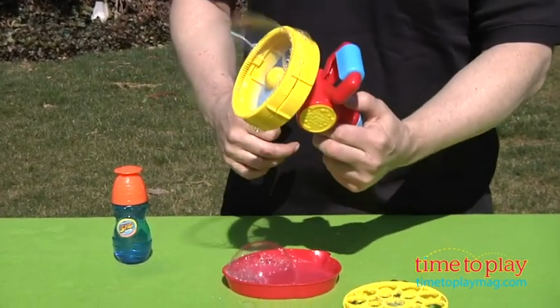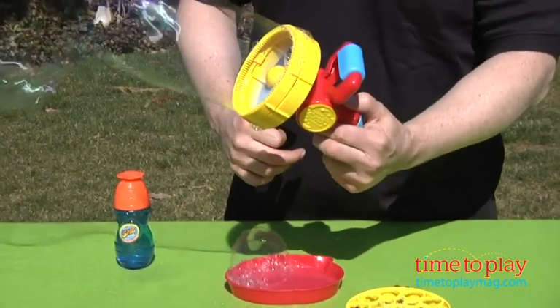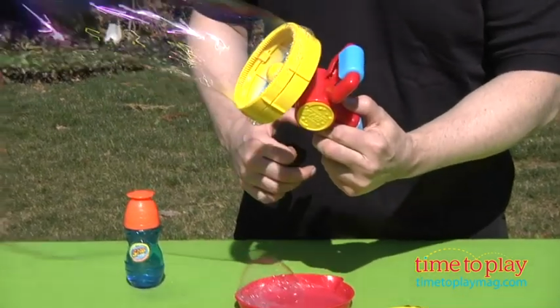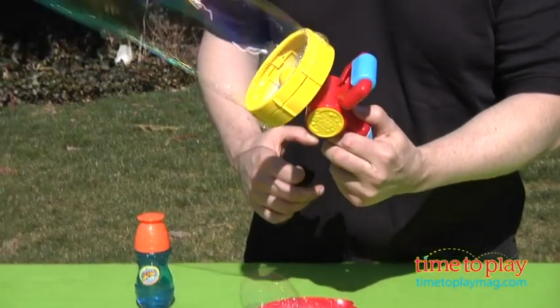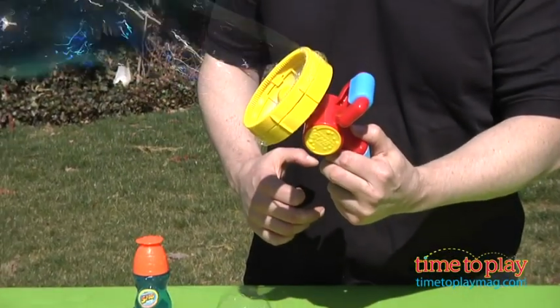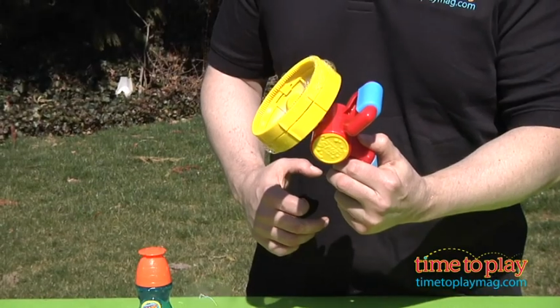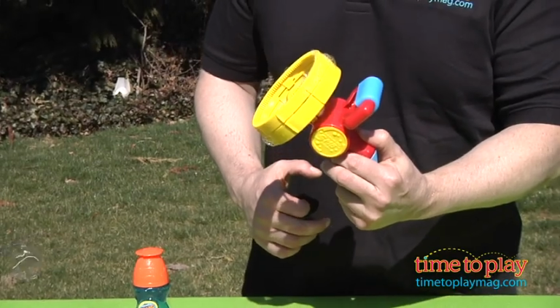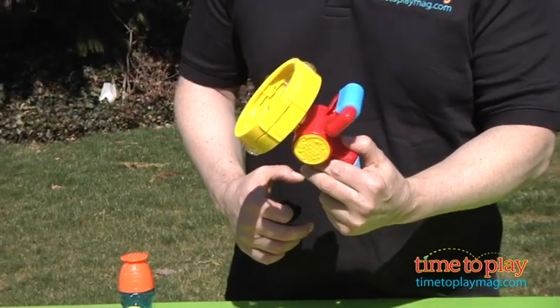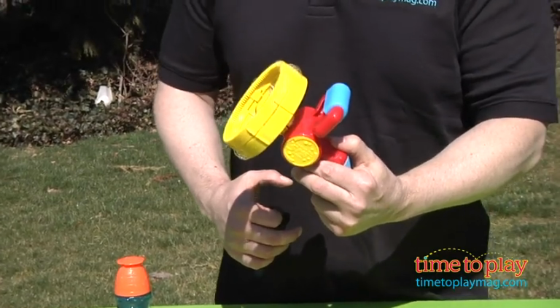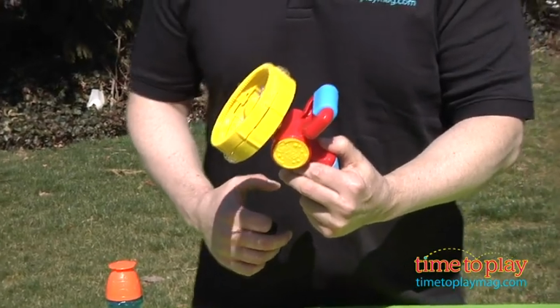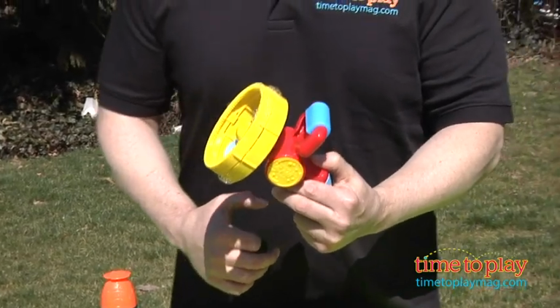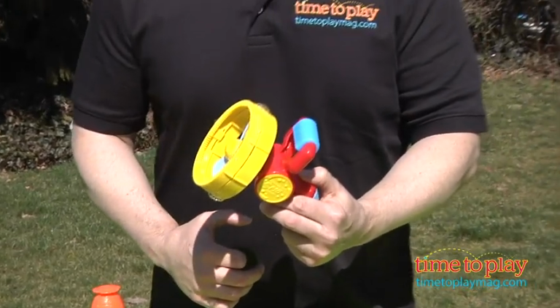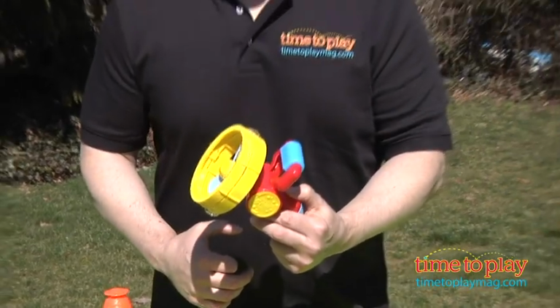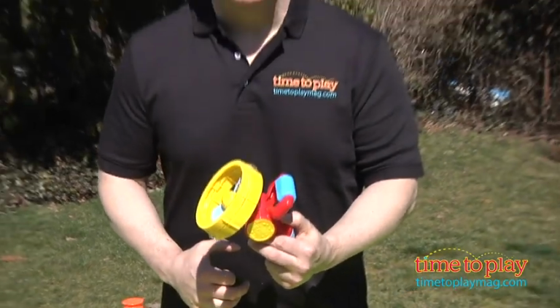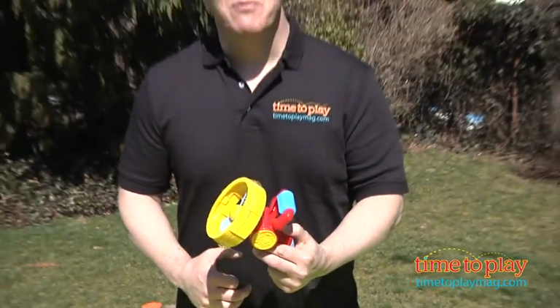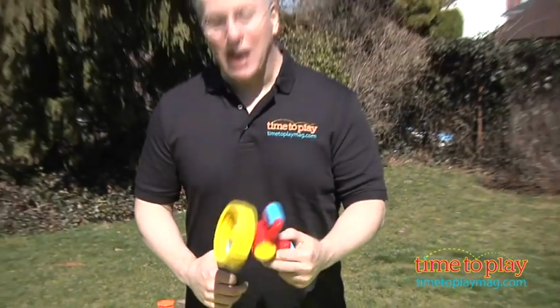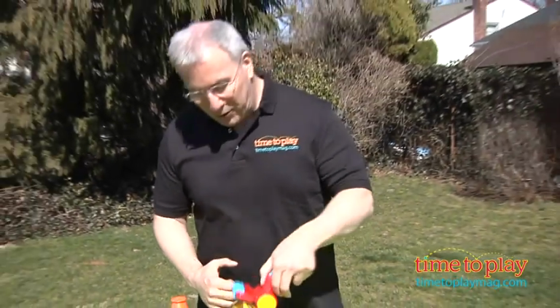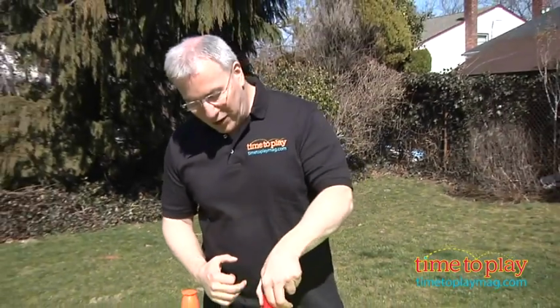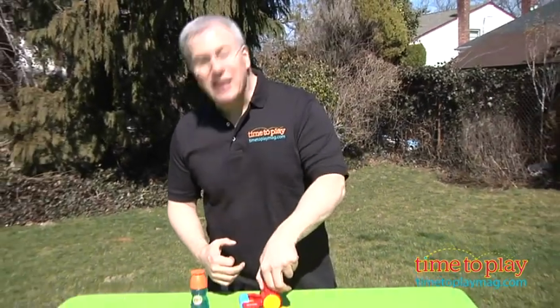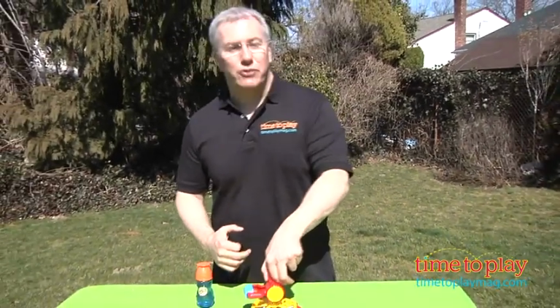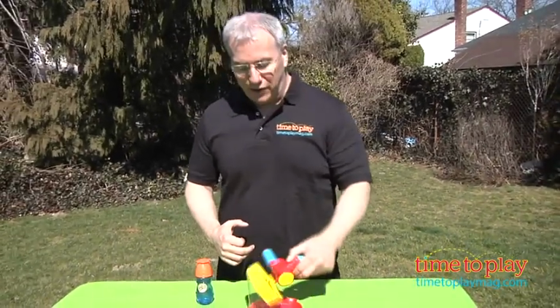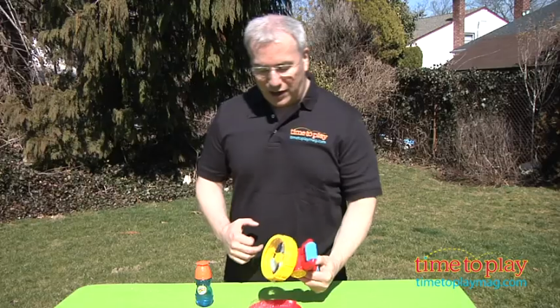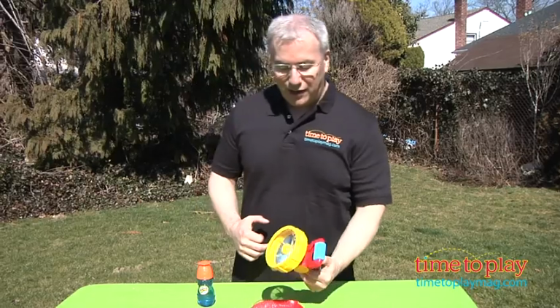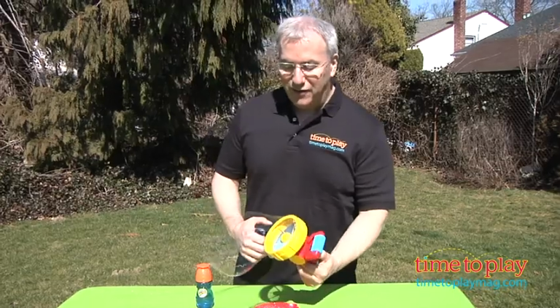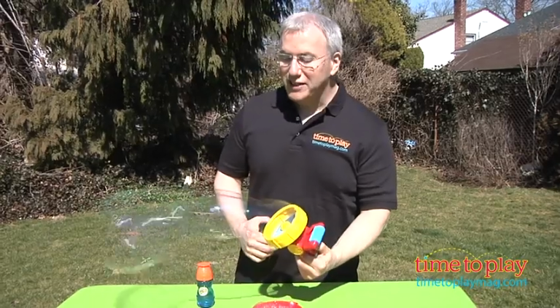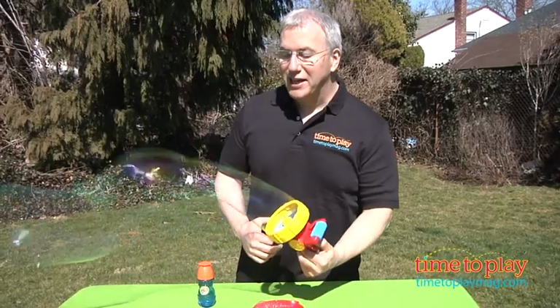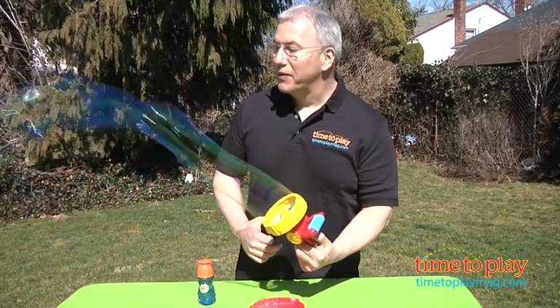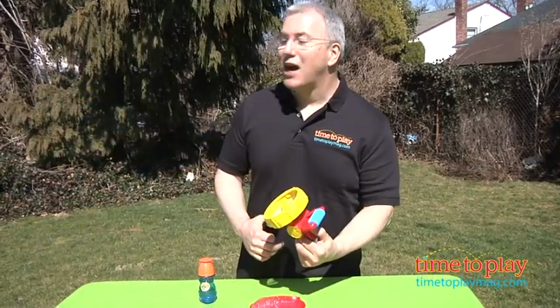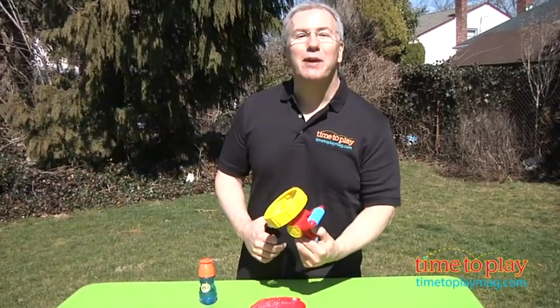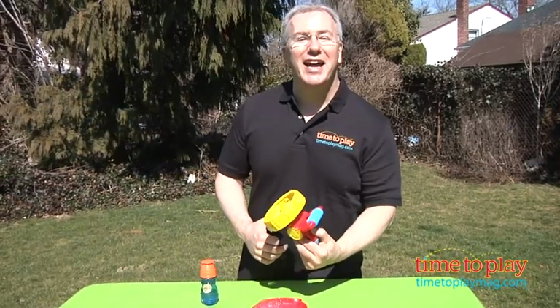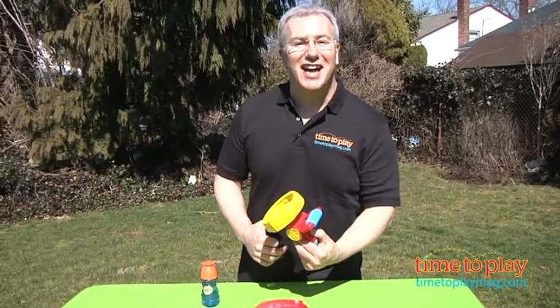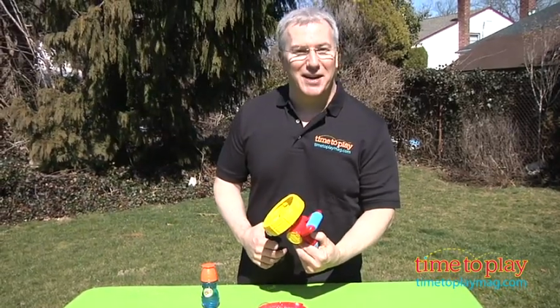It takes two AA batteries — check that out. Lots of fun in the outdoors. For more great bubble toys and the best toy reviews online, visit us anytime at TimeToPlayMag.com.